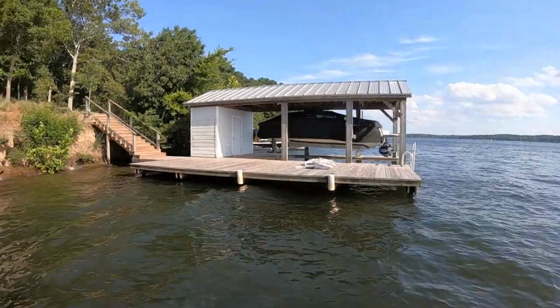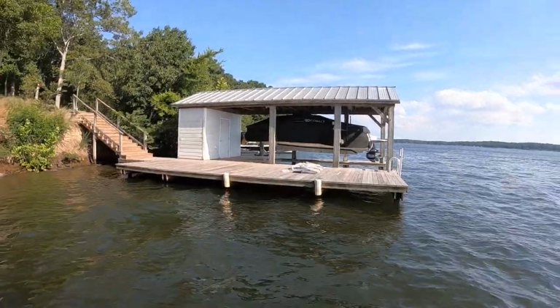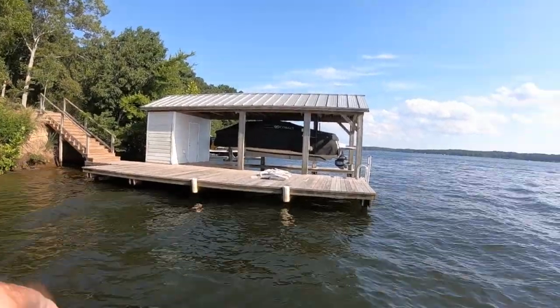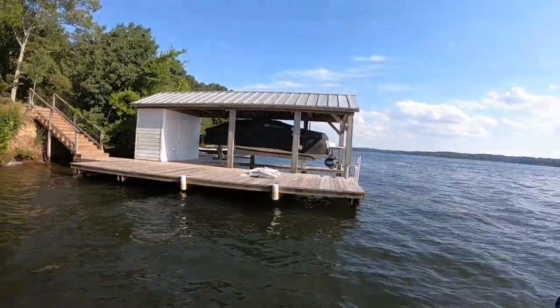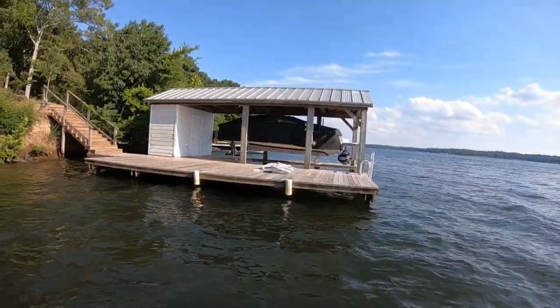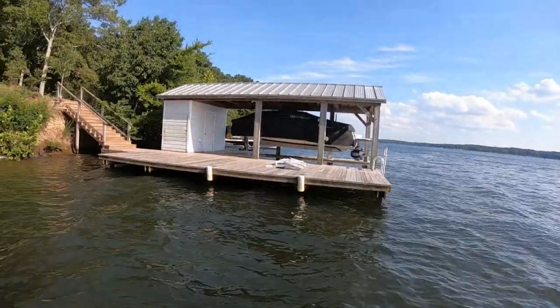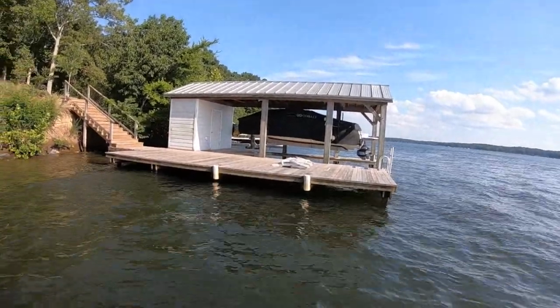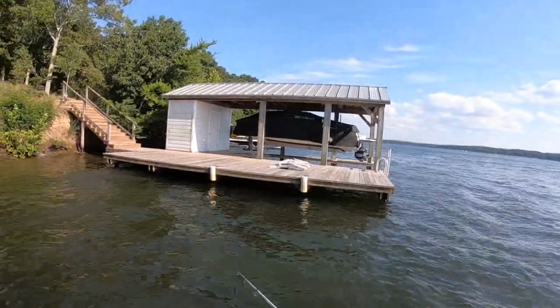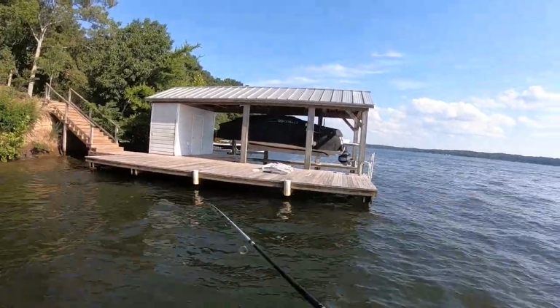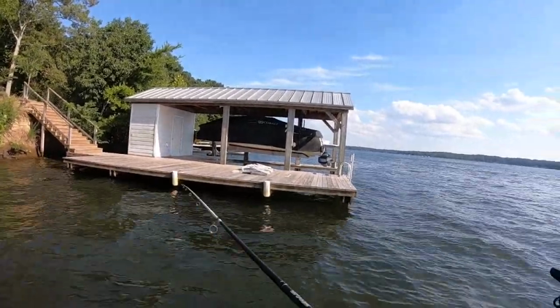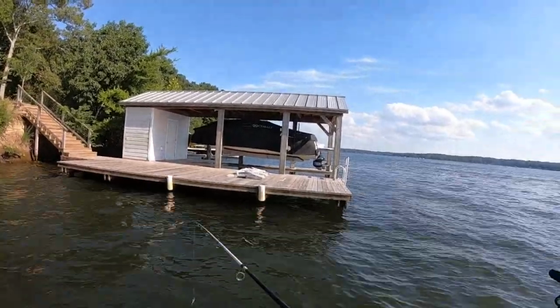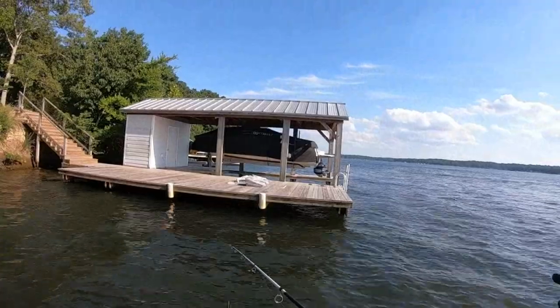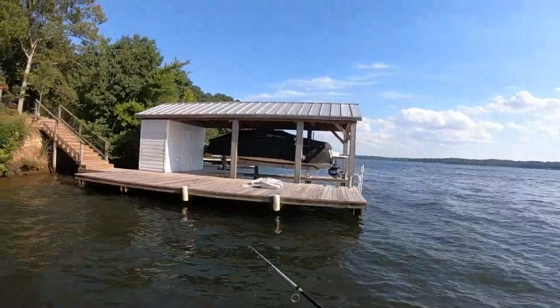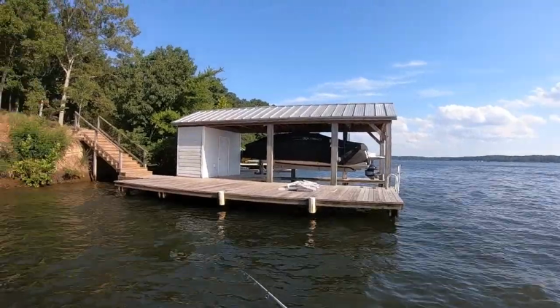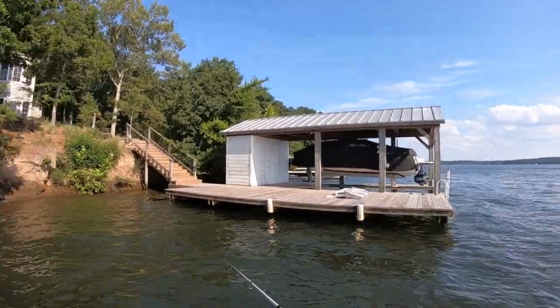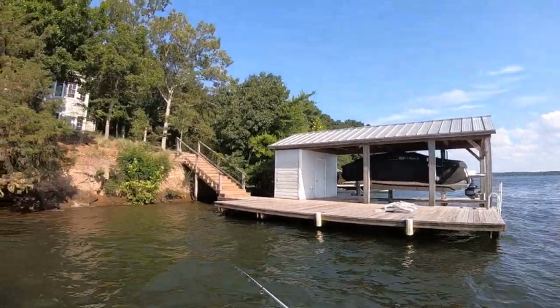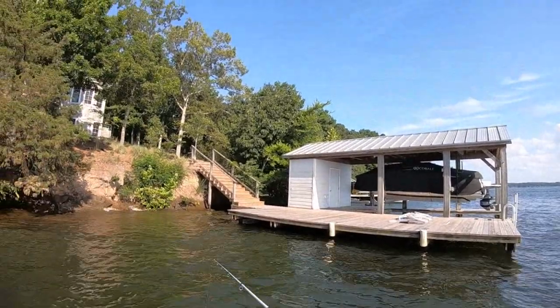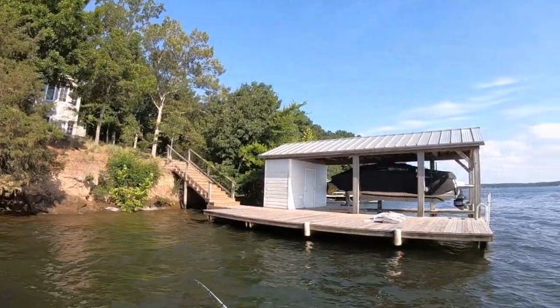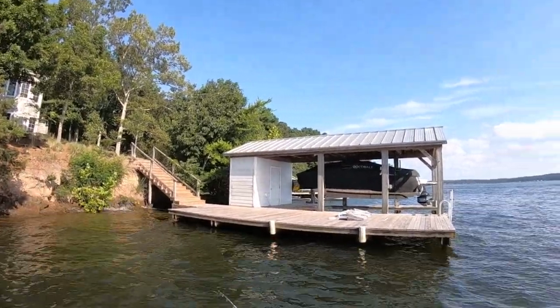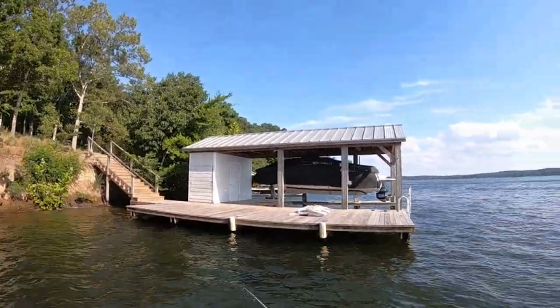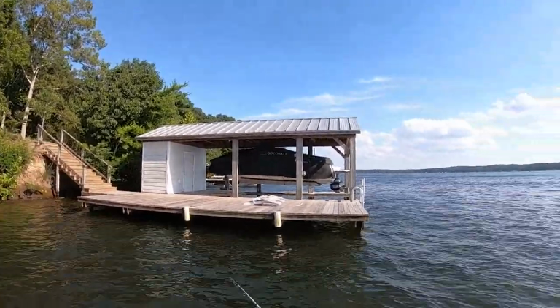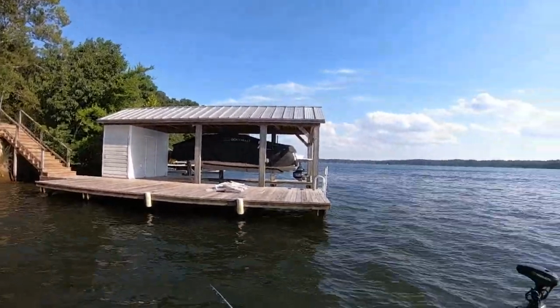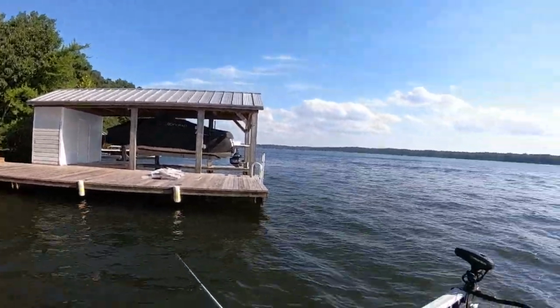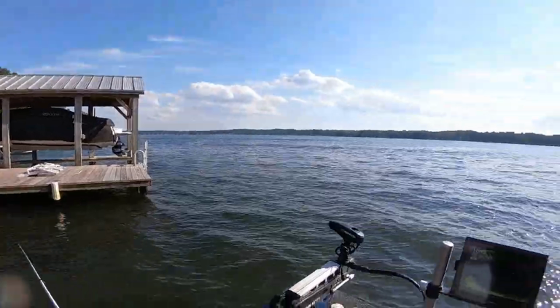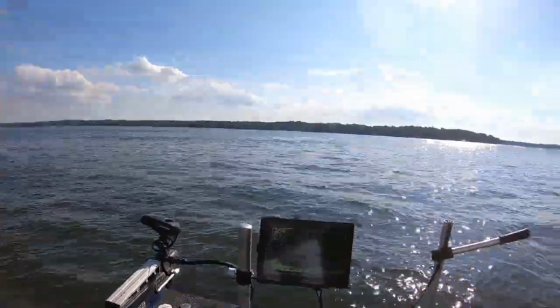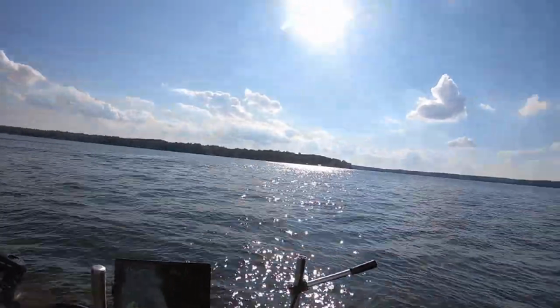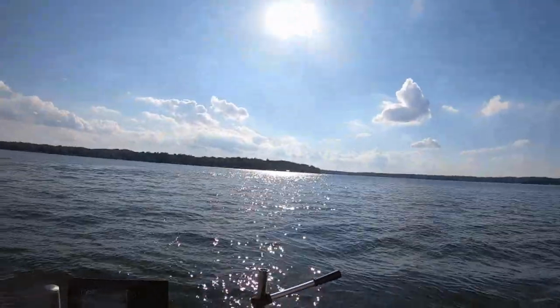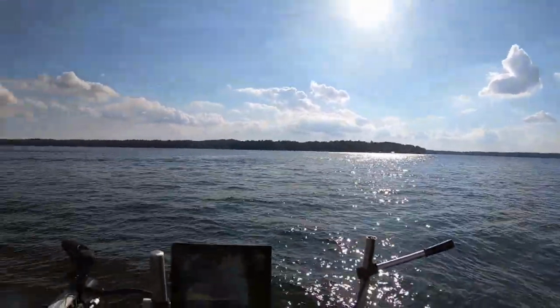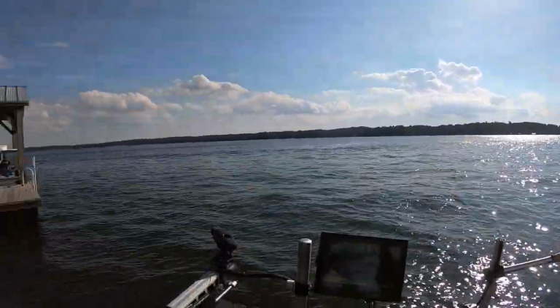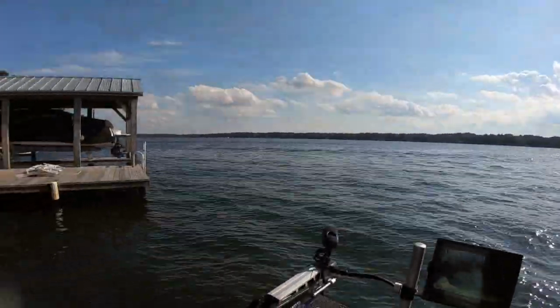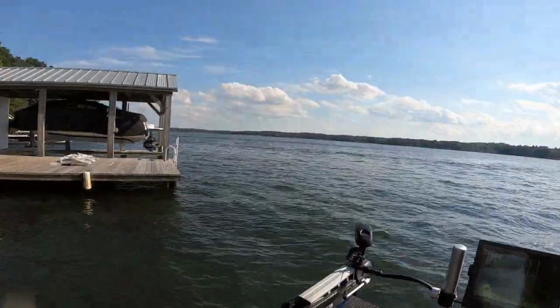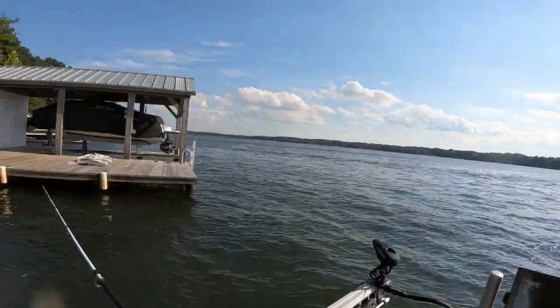Our water is pretty clear here. I can see this bait way down there but we probably got two and a half foot visibility. We had a storm come through the other night and of course people are skiing. This is a Friday afternoon and I didn't get to fish this morning.